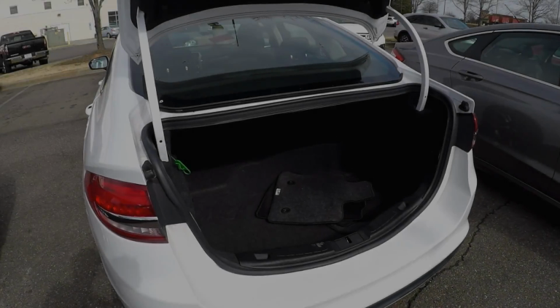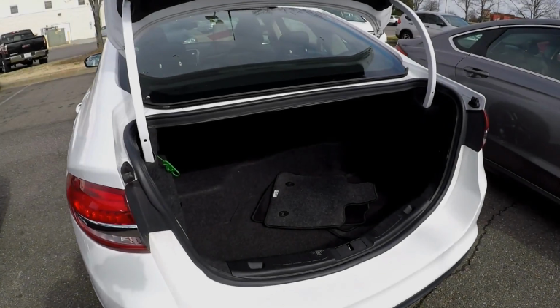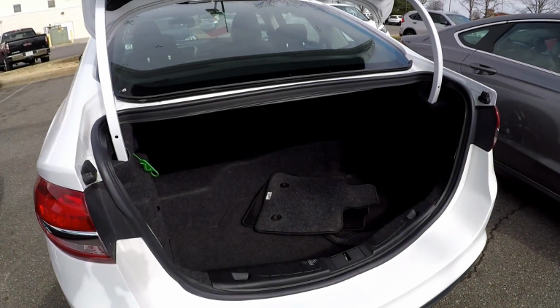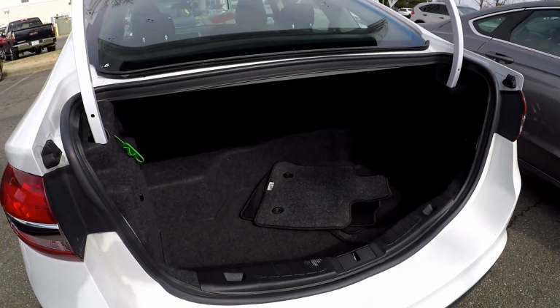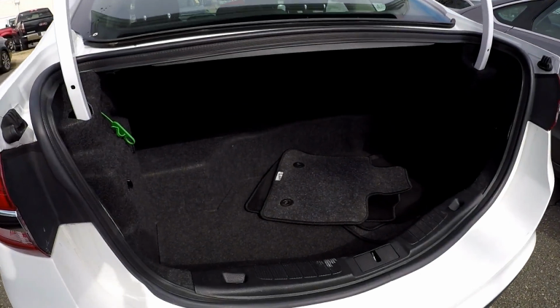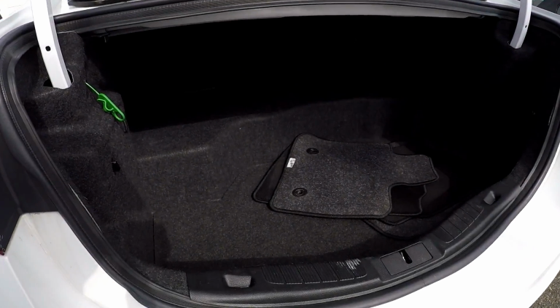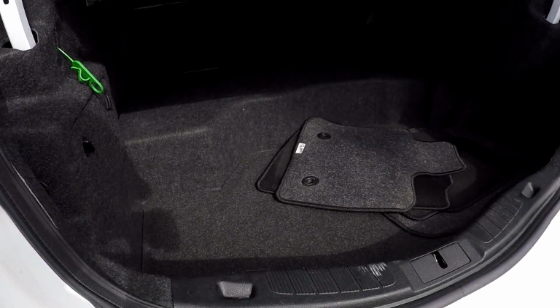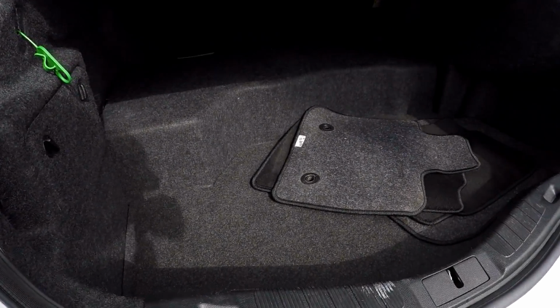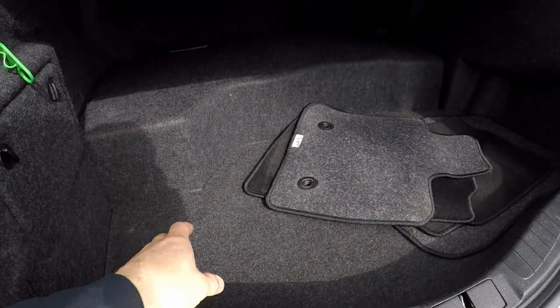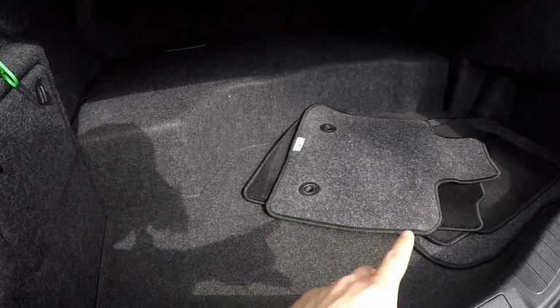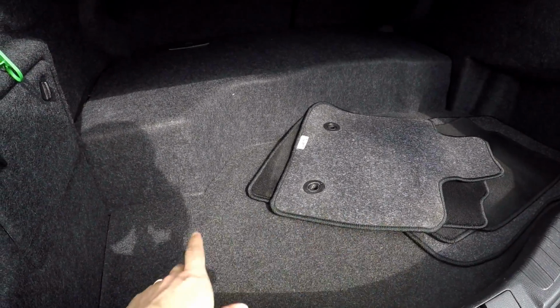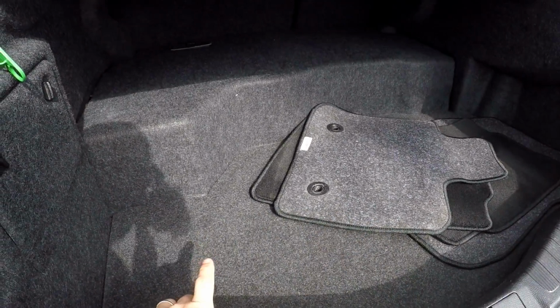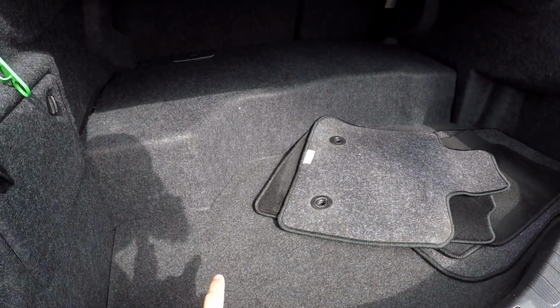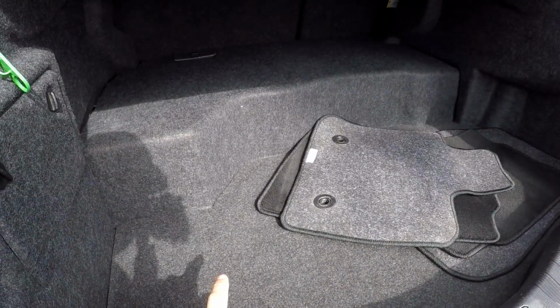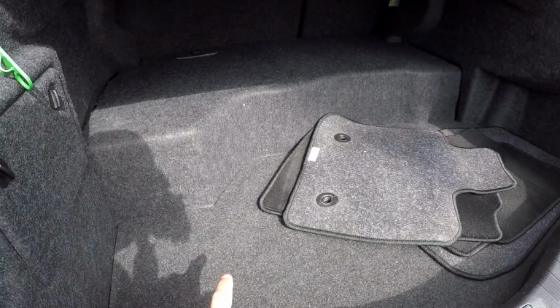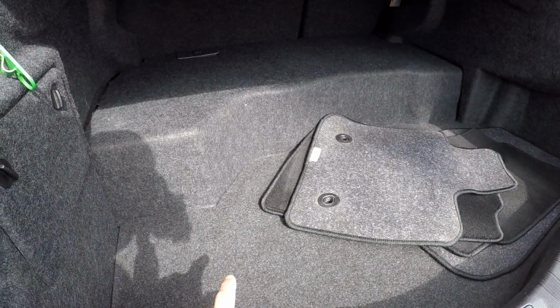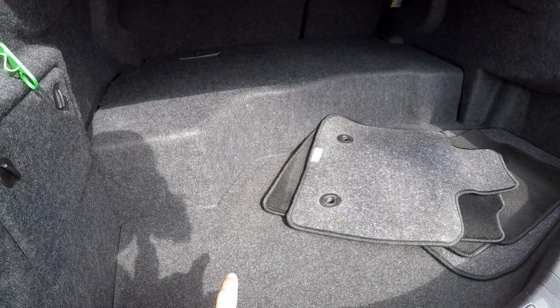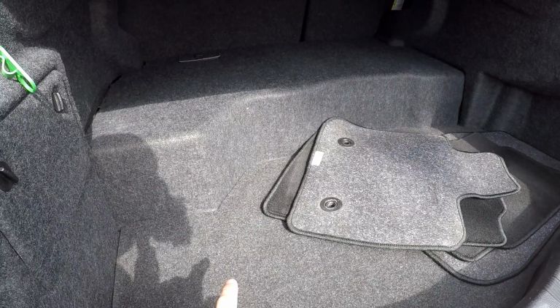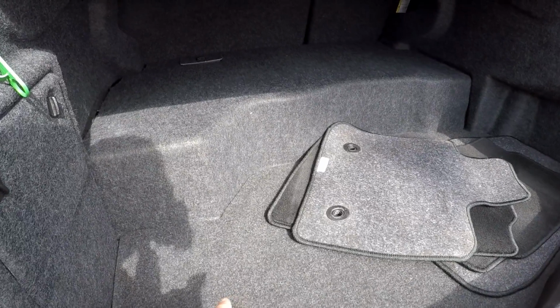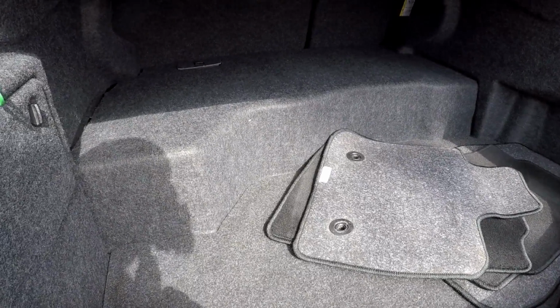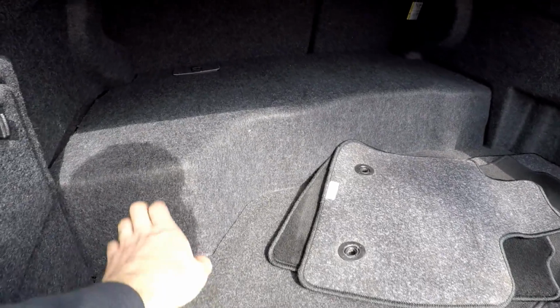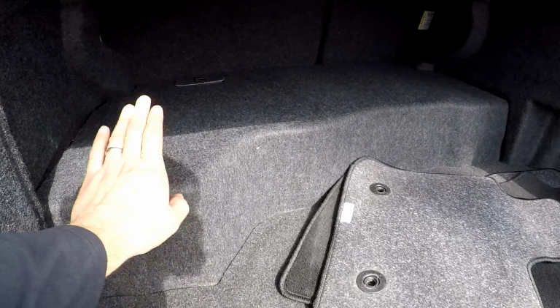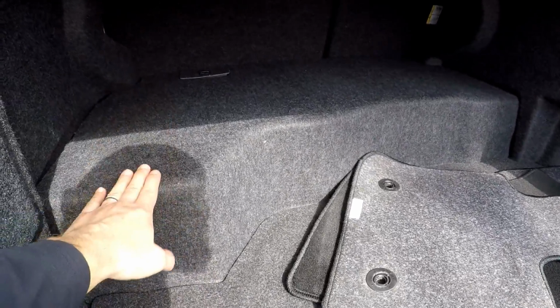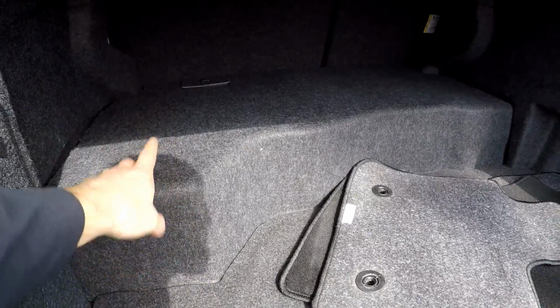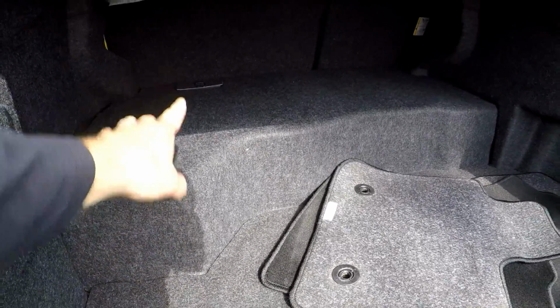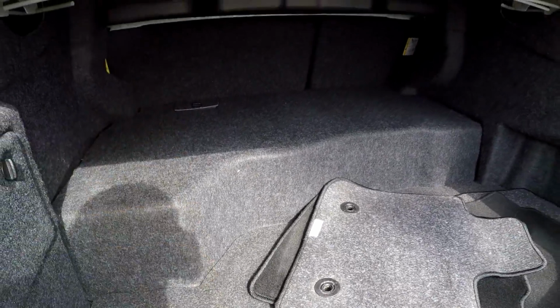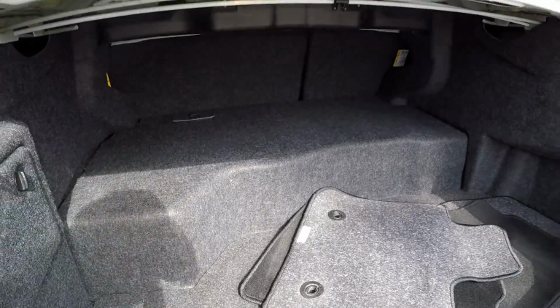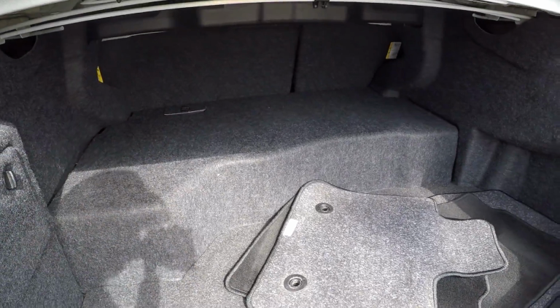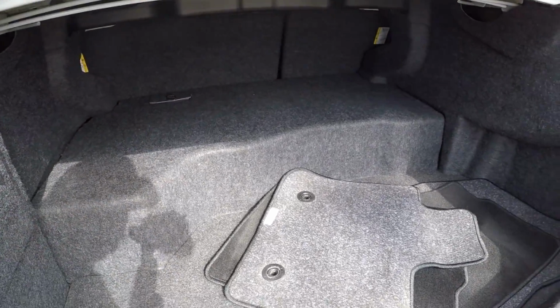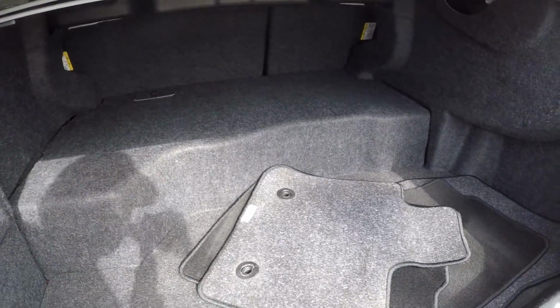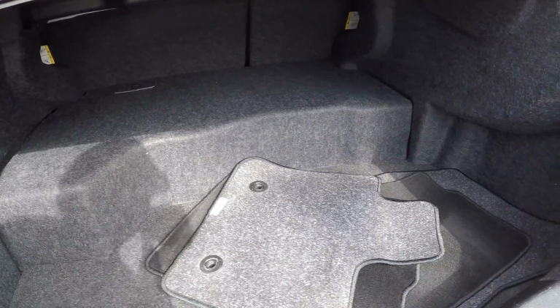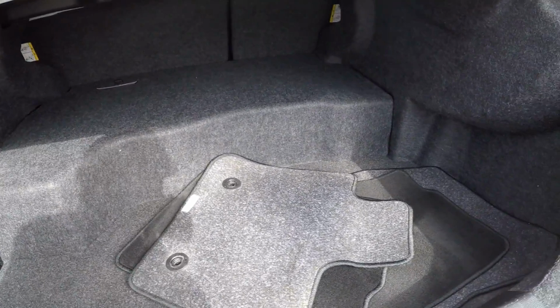Looking in the trunk area now. You do sacrifice some space for the hybrid technology, but it is still deep. You do still have a storage shelf there.